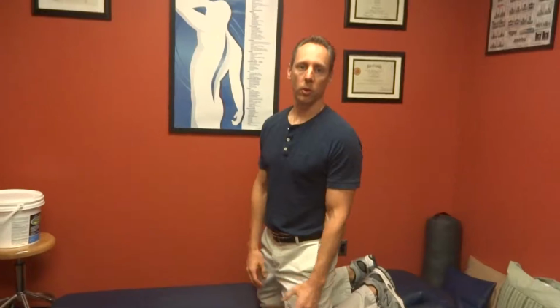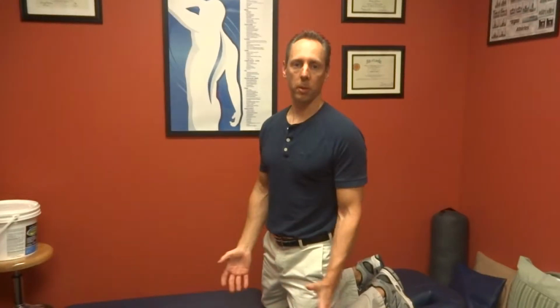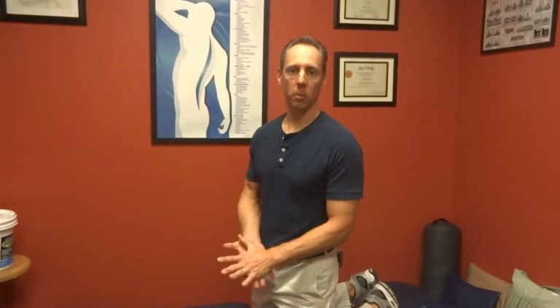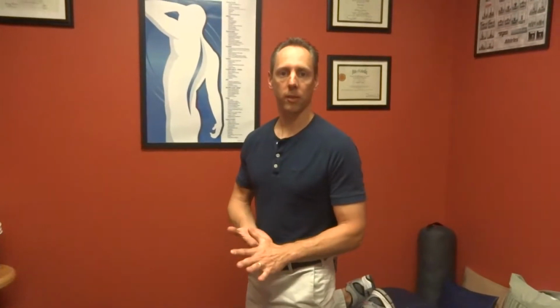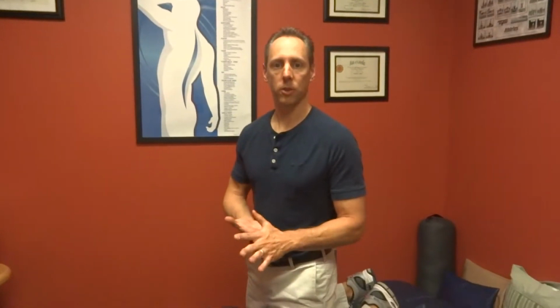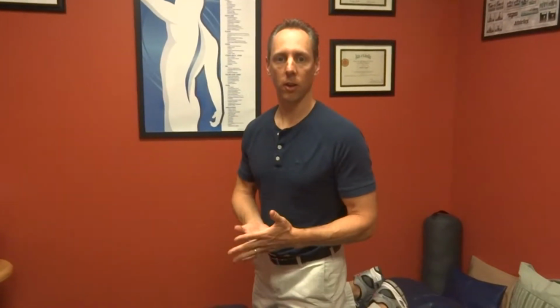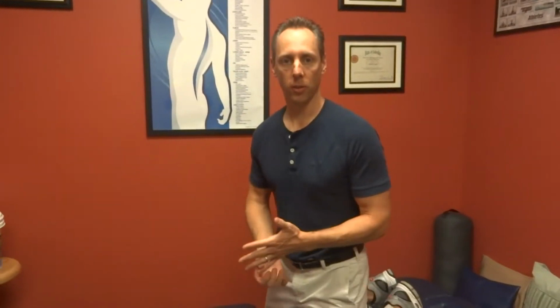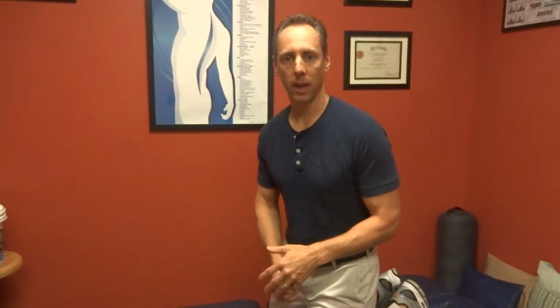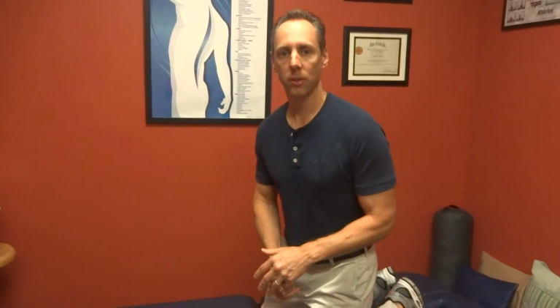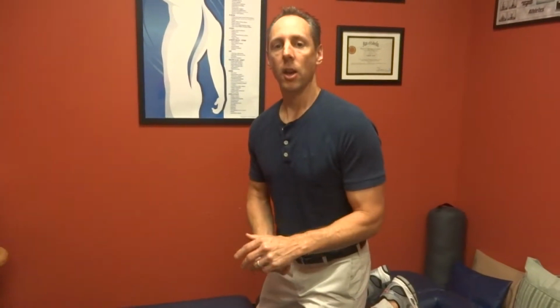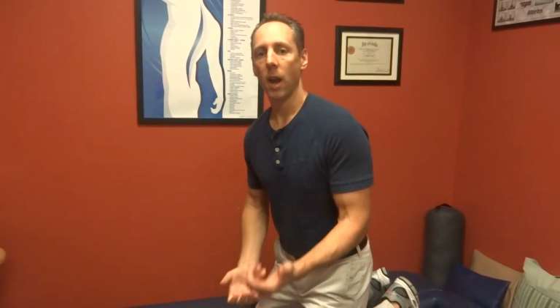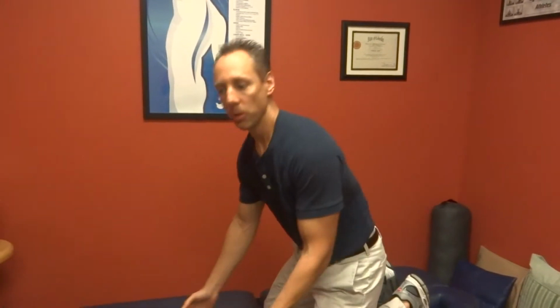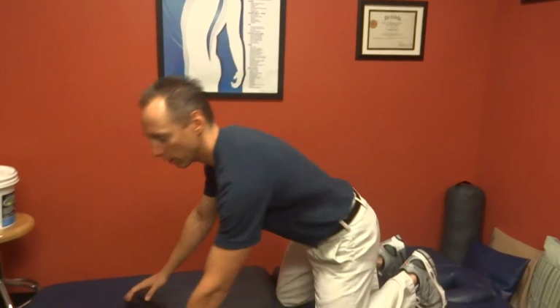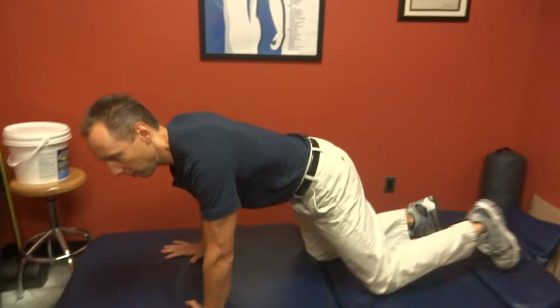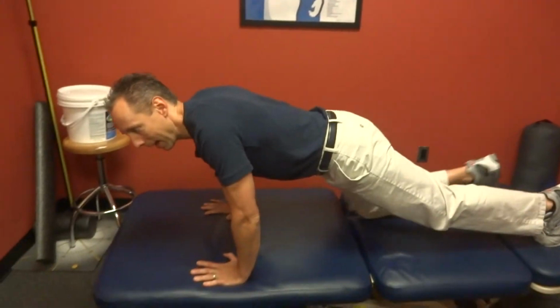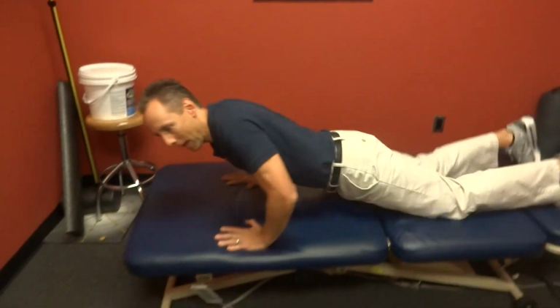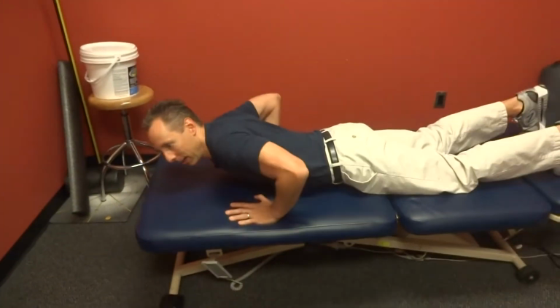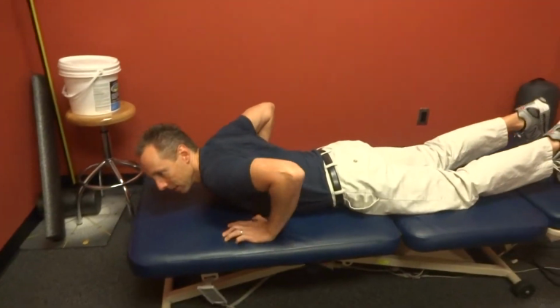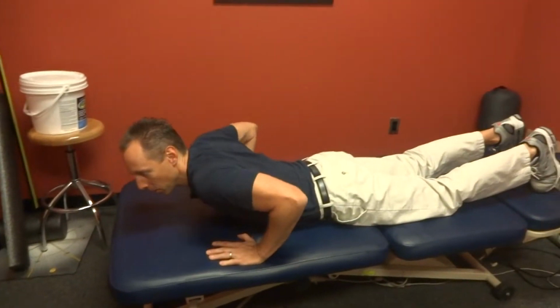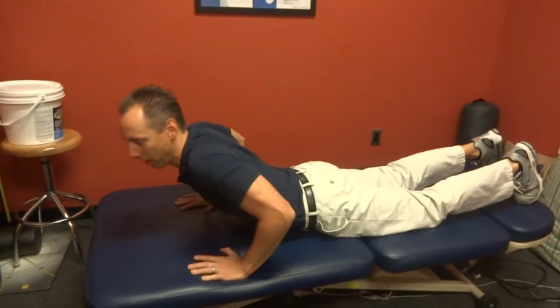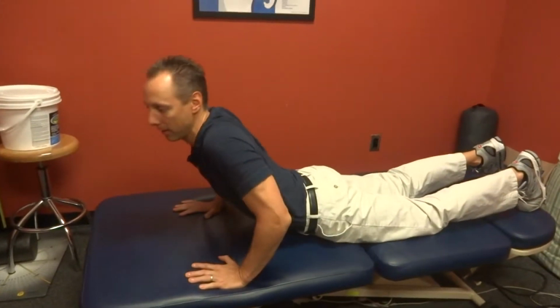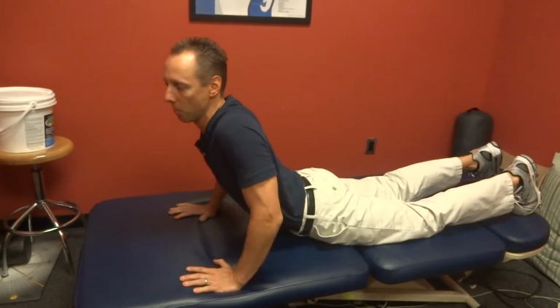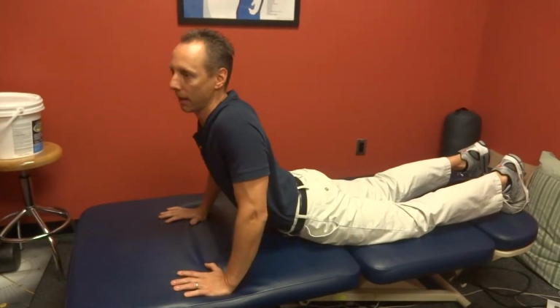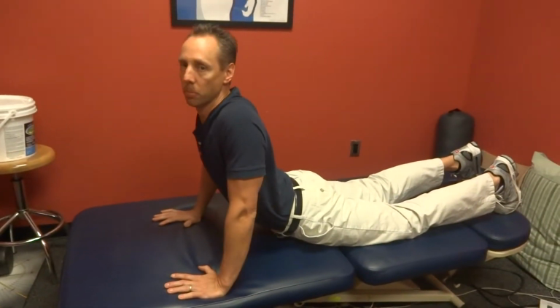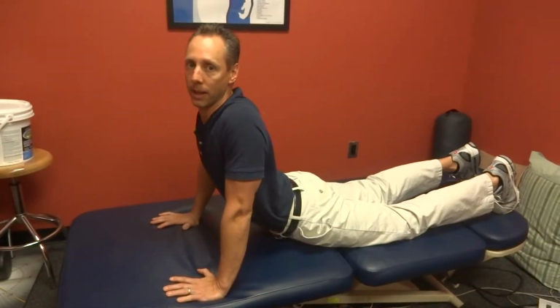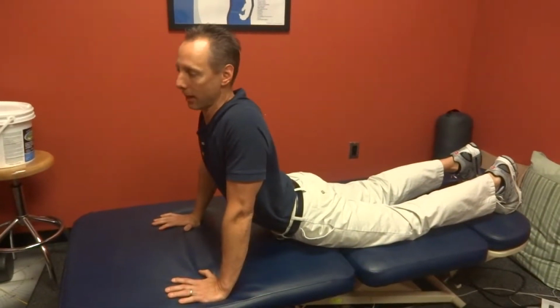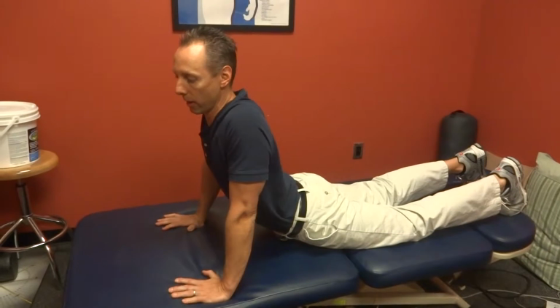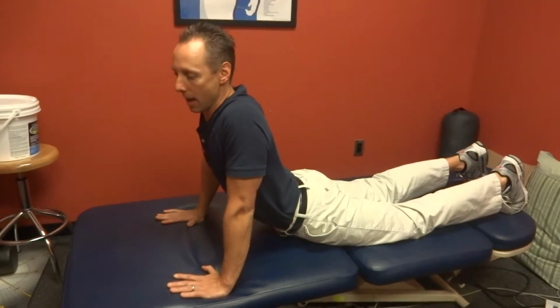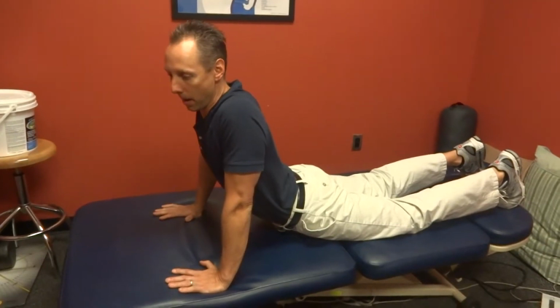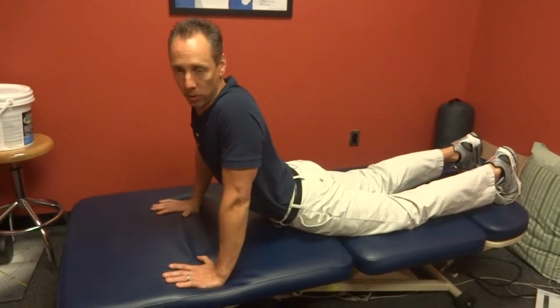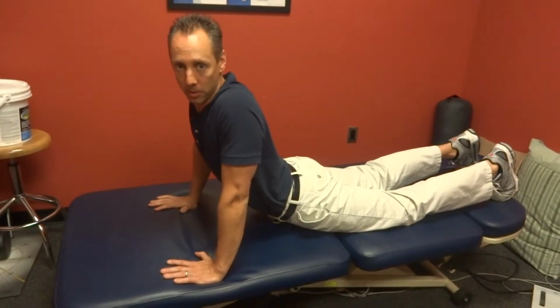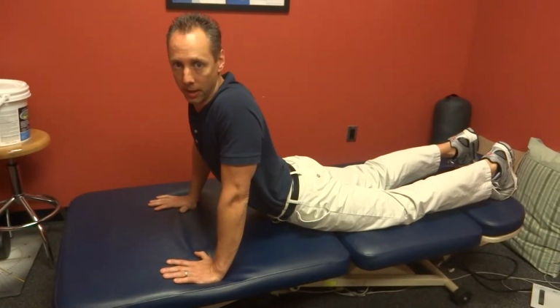Welcome to this video blog. This is Chad Clark, Physical Therapy Connections. Try this maneuver. If you have any pain with it in your low back, you should probably get it checked out by a physical therapist or doctor.